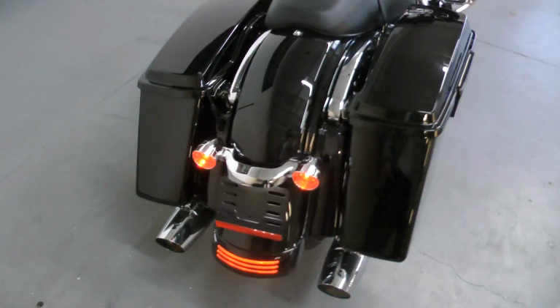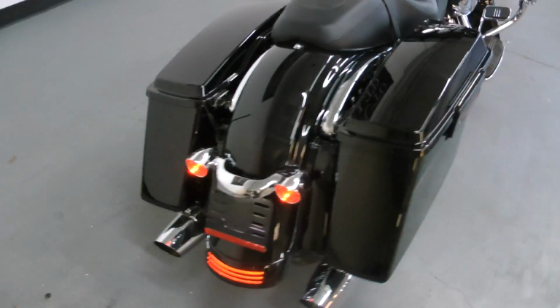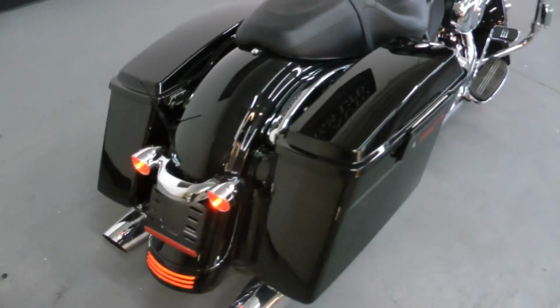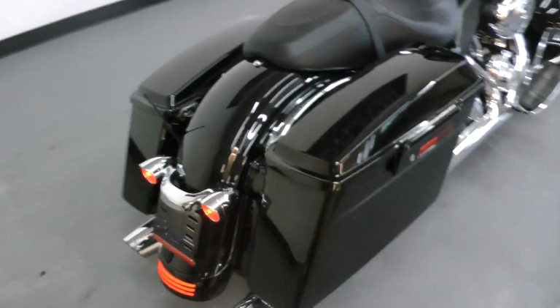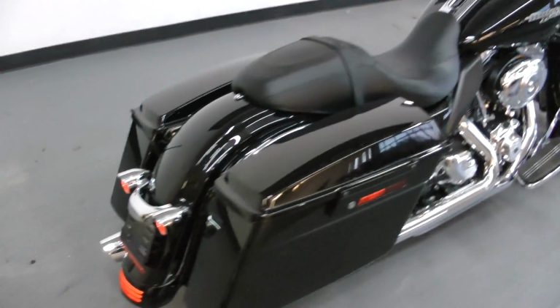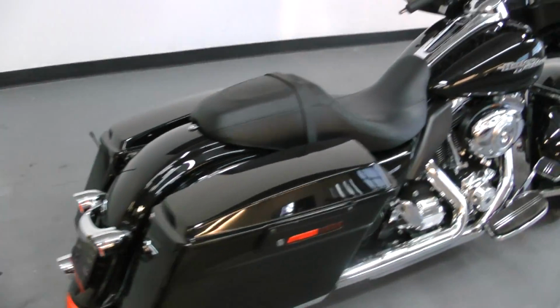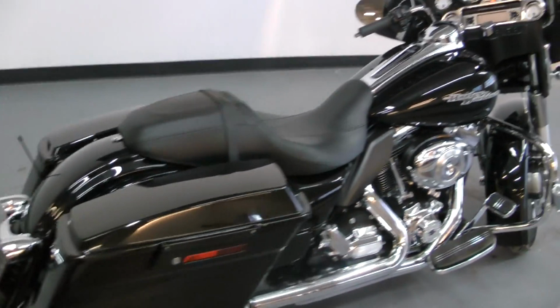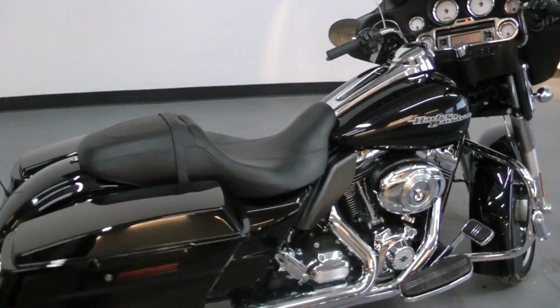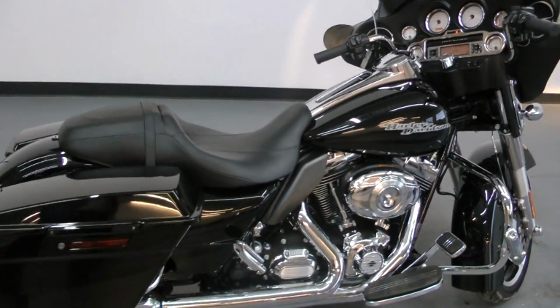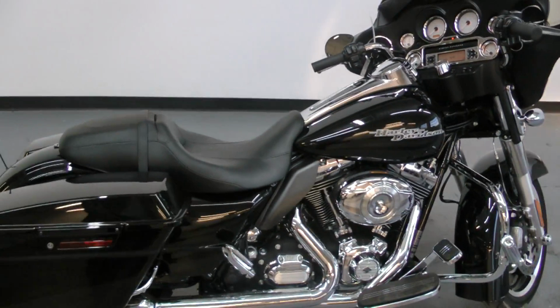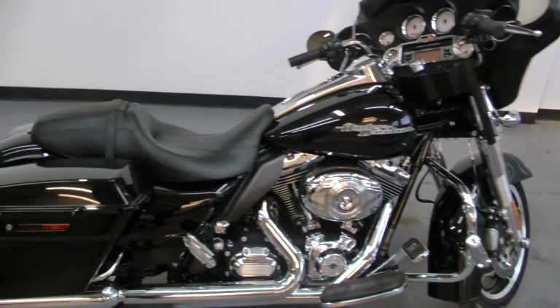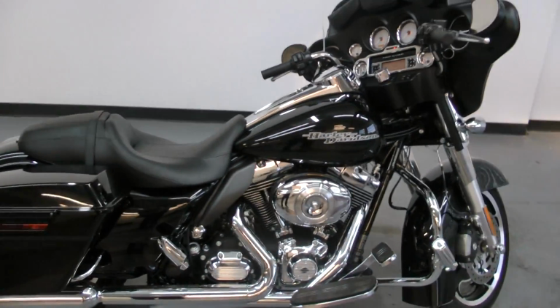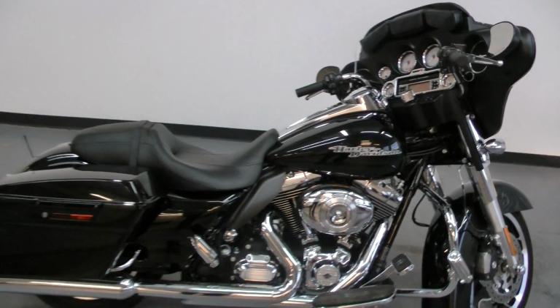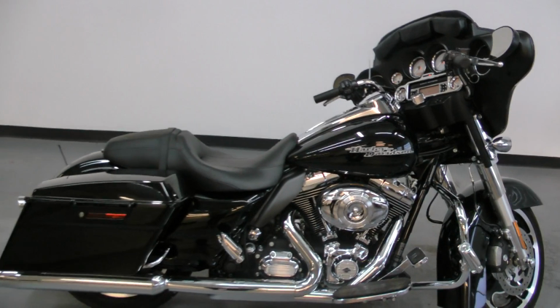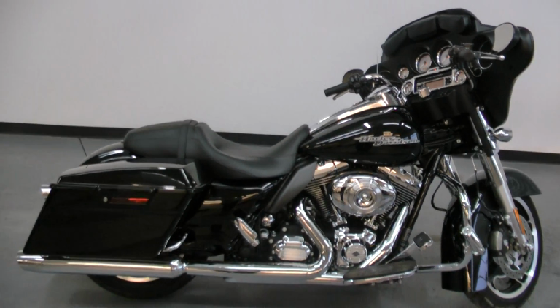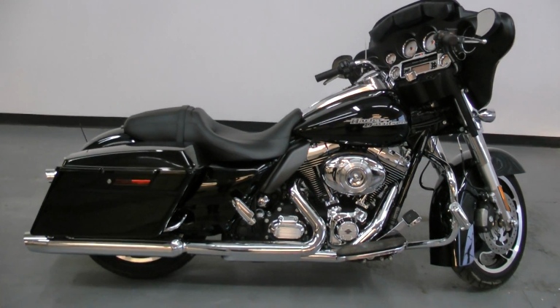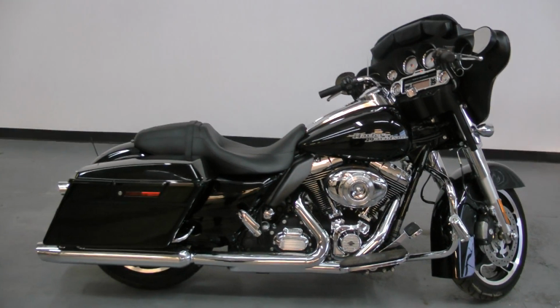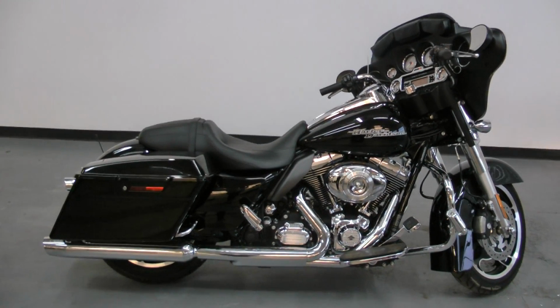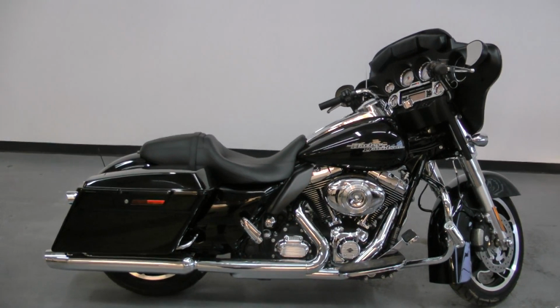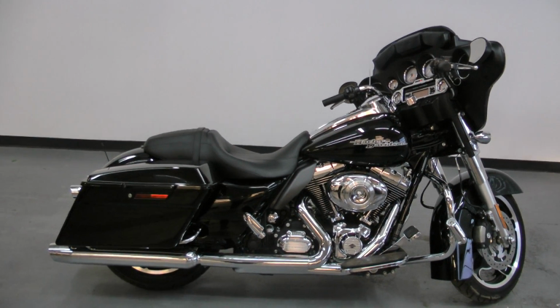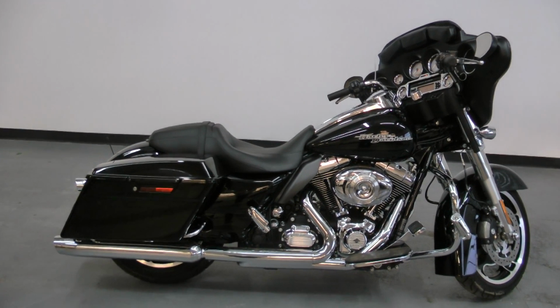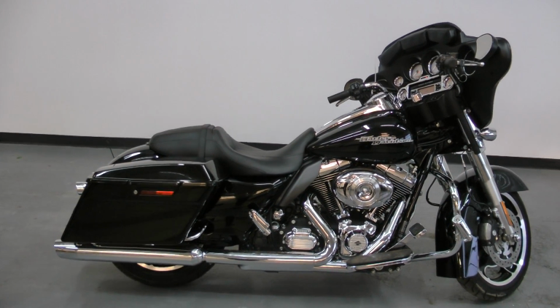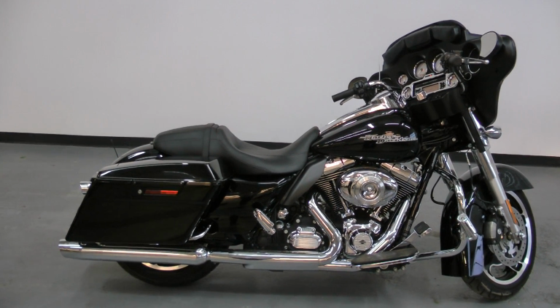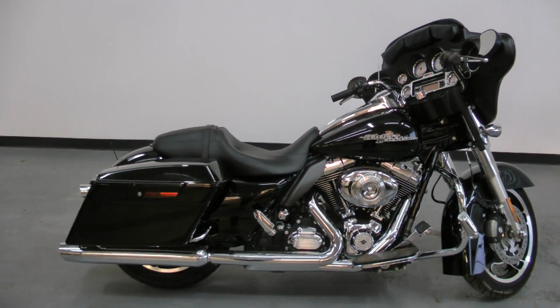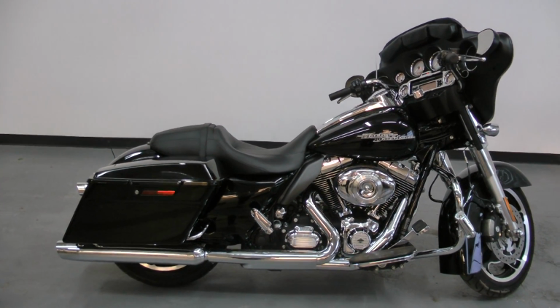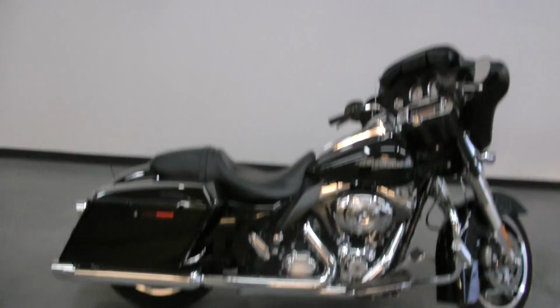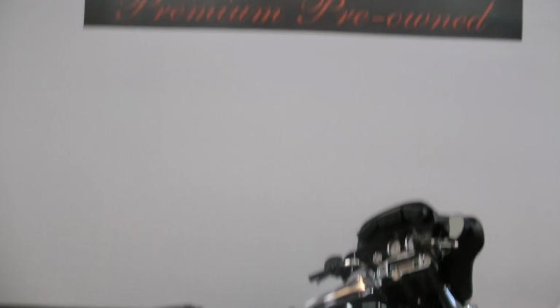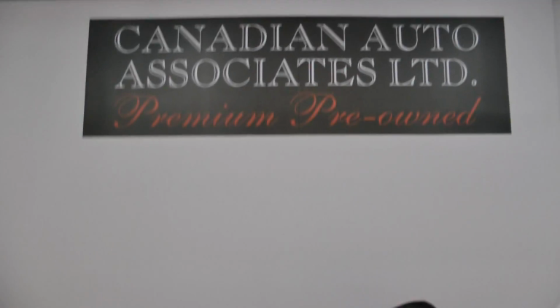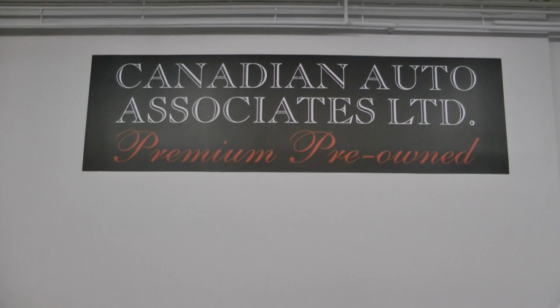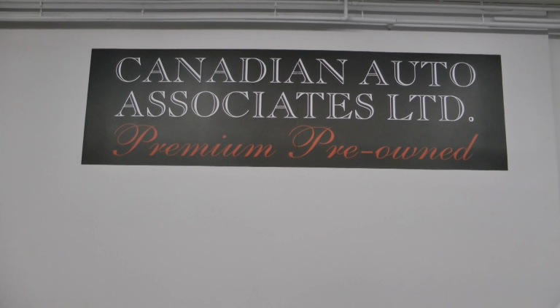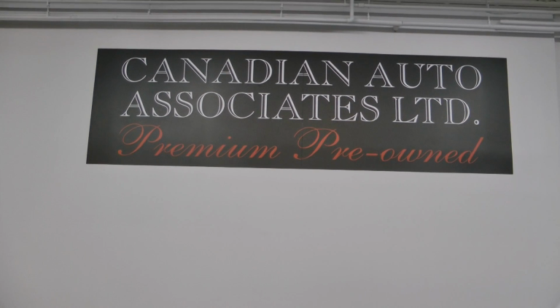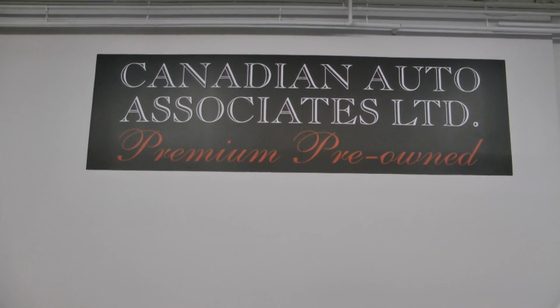Beautiful black bike, not a mark on it. Don't delay — we finance and have extended service contracts here at Canadian Auto Associates. Call one of our guys today.